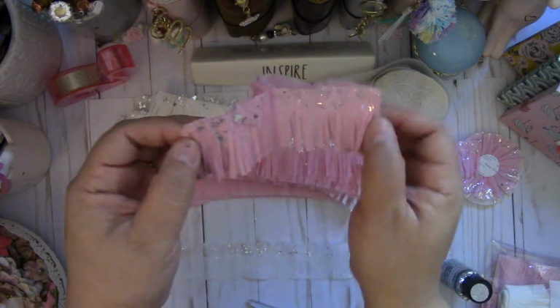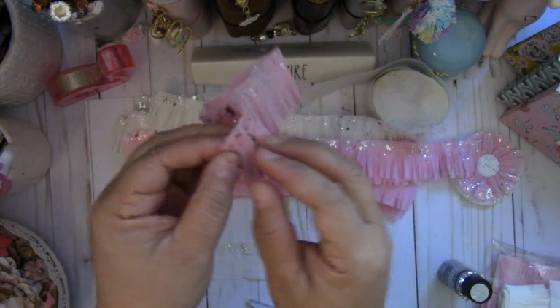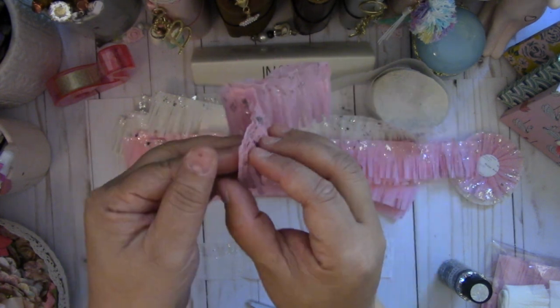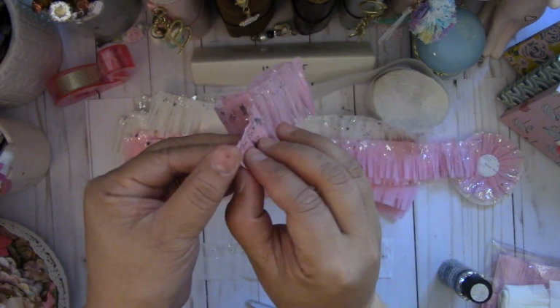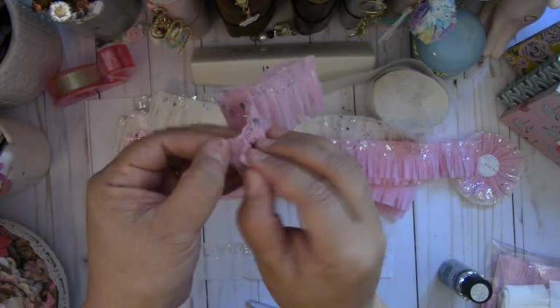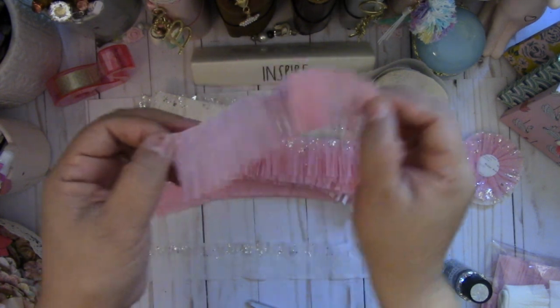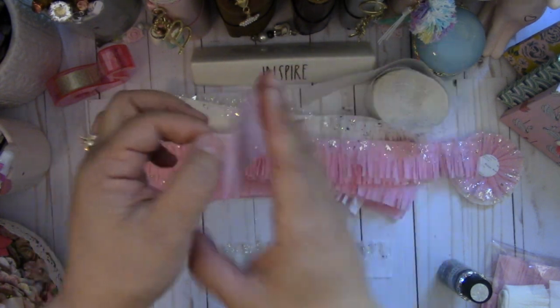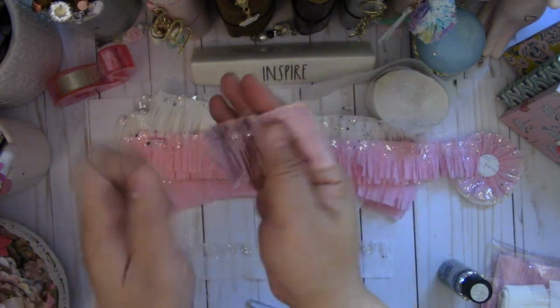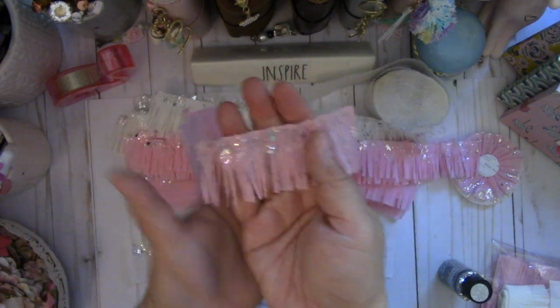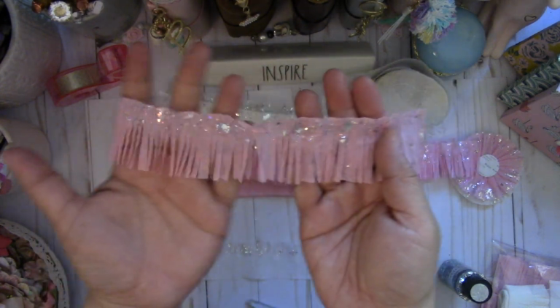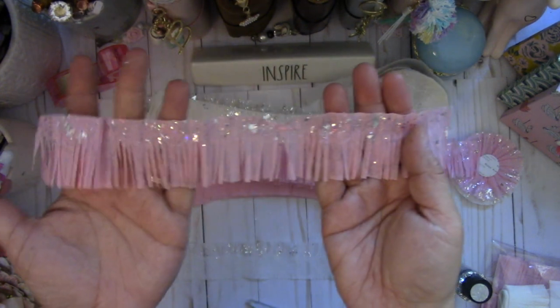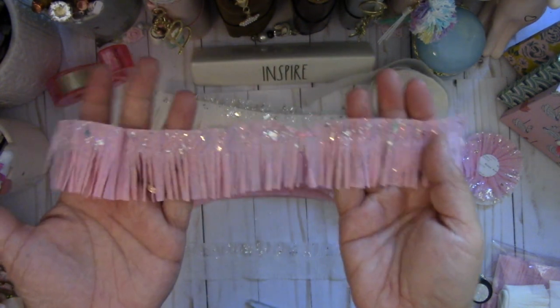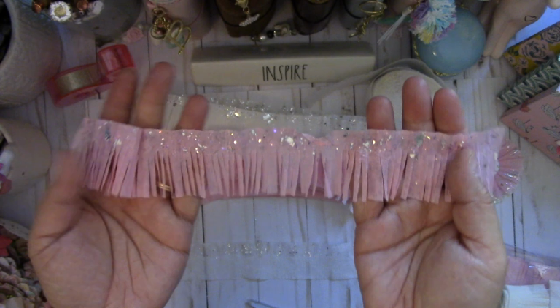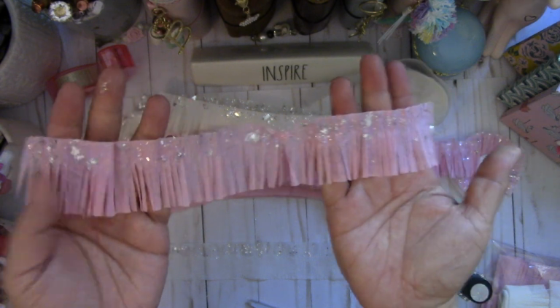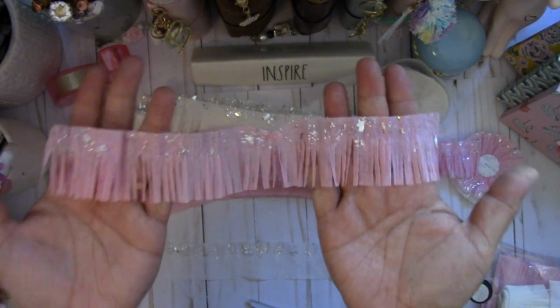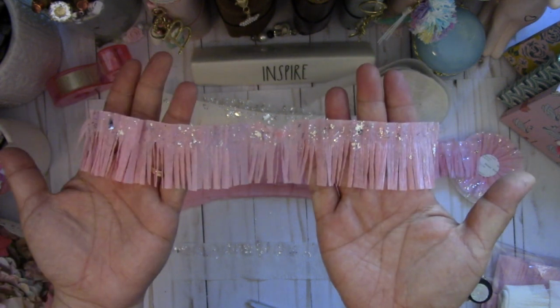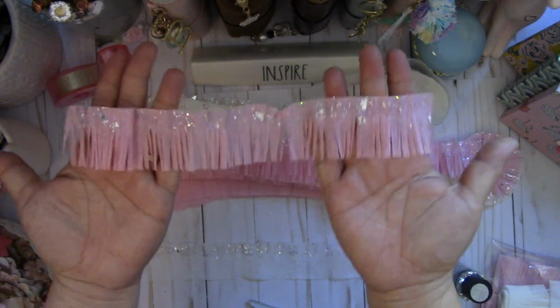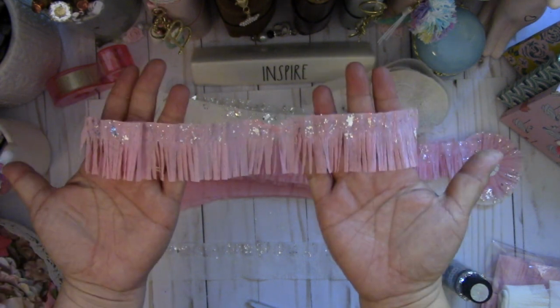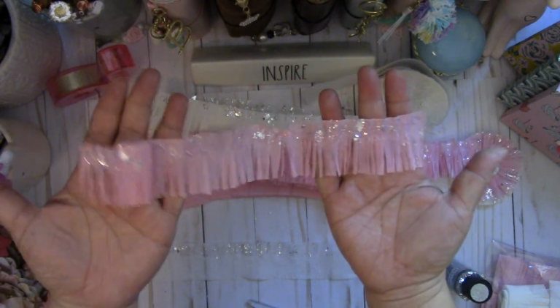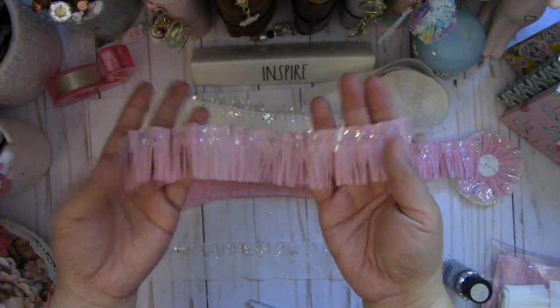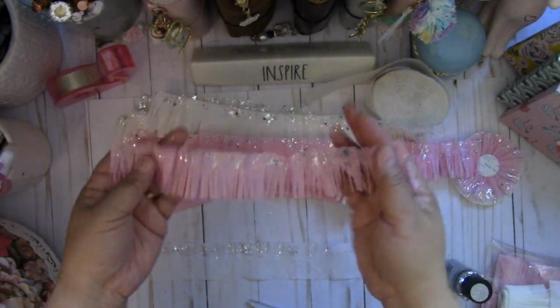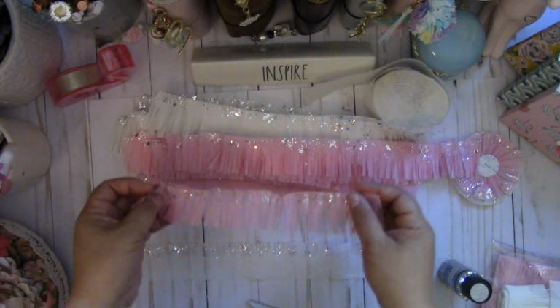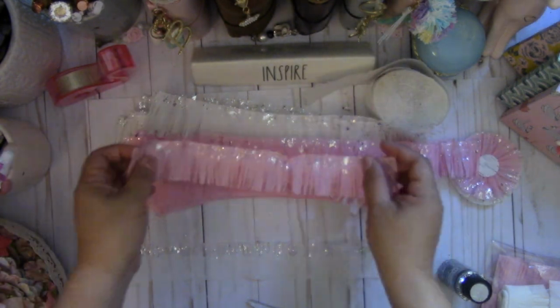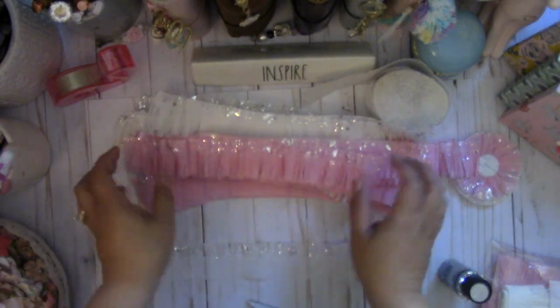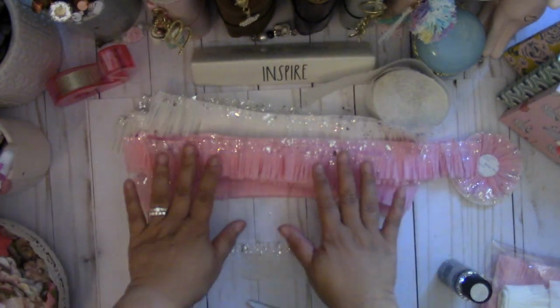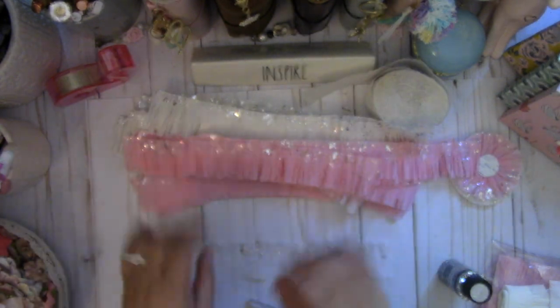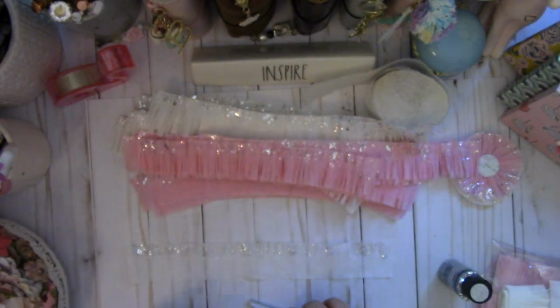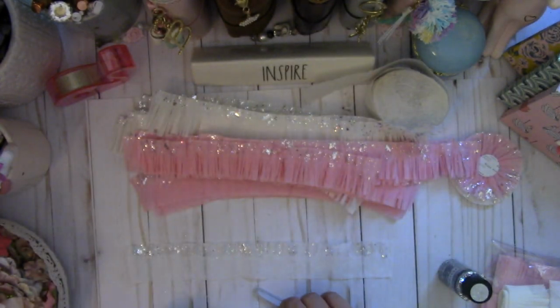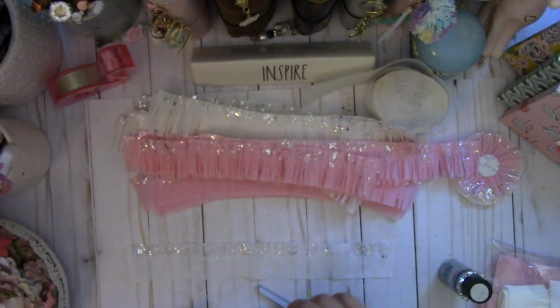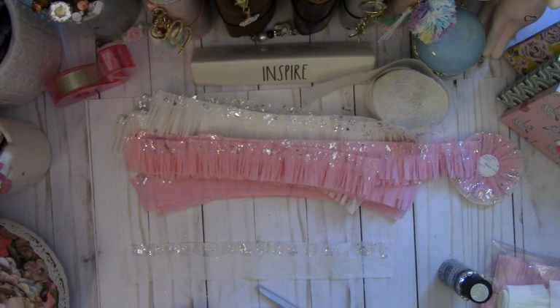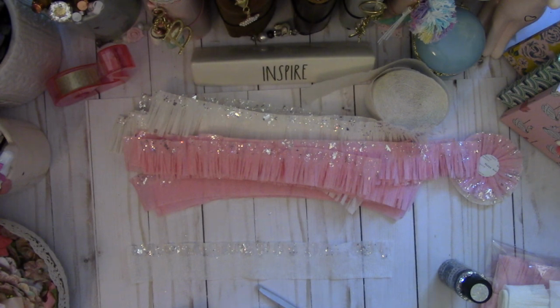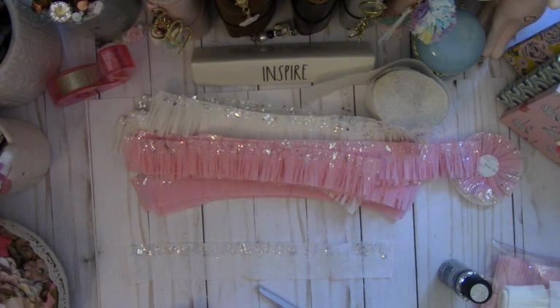When you open it up, you've got some really pretty trim. That's how you make these trims — I hope you give it a try. Thanks for watching, bye!